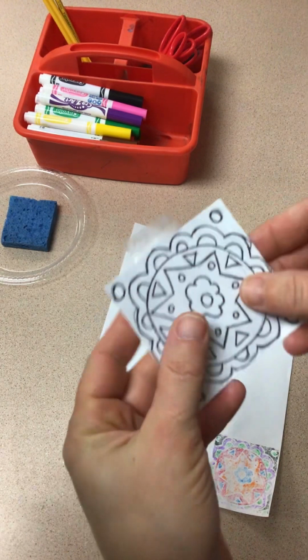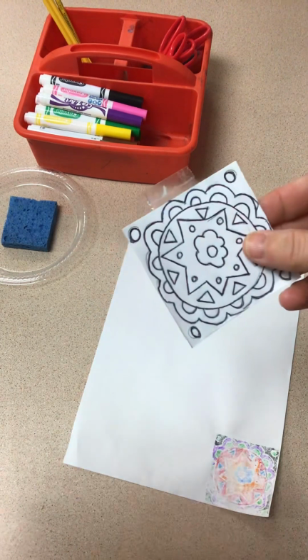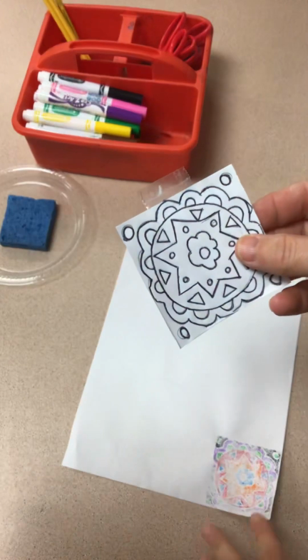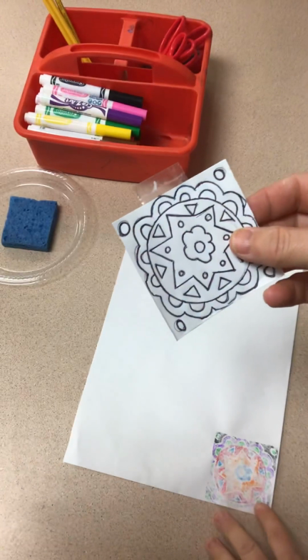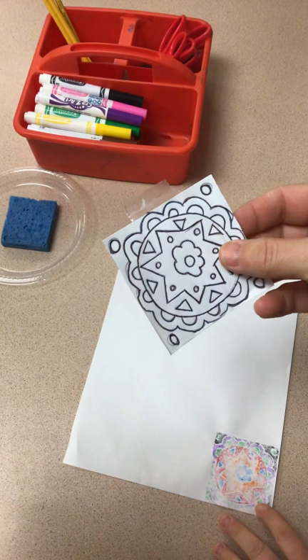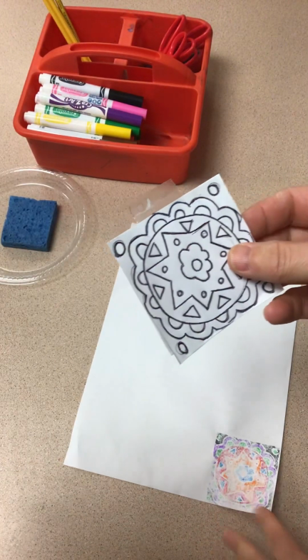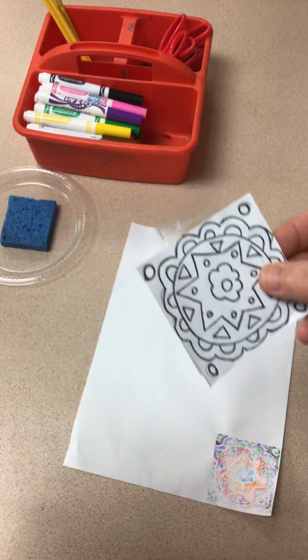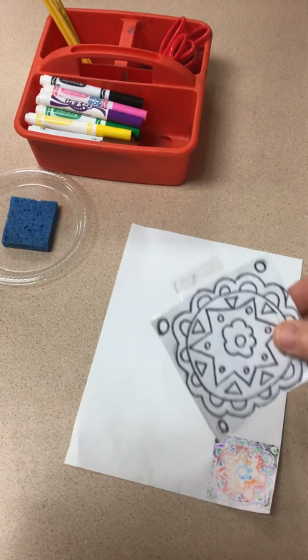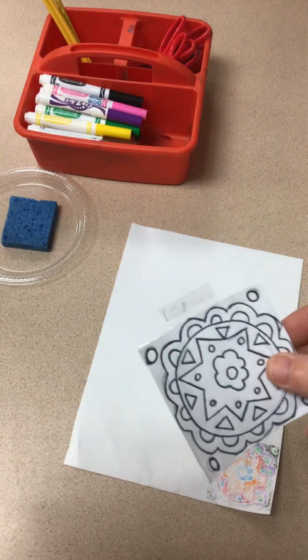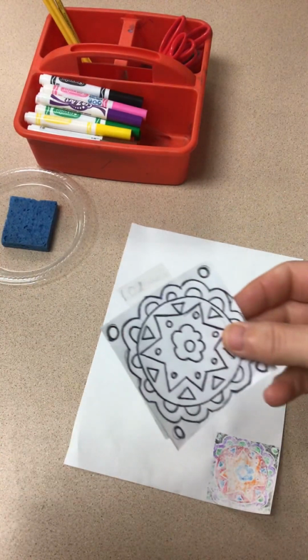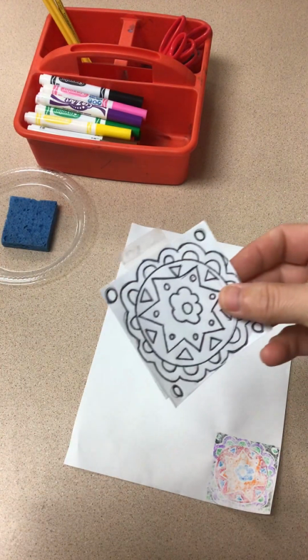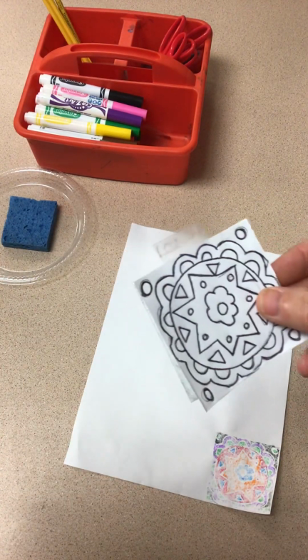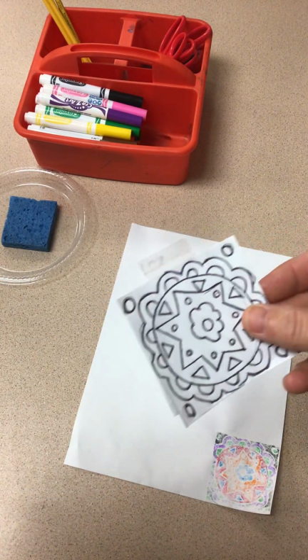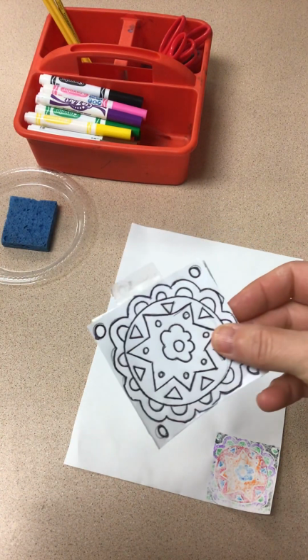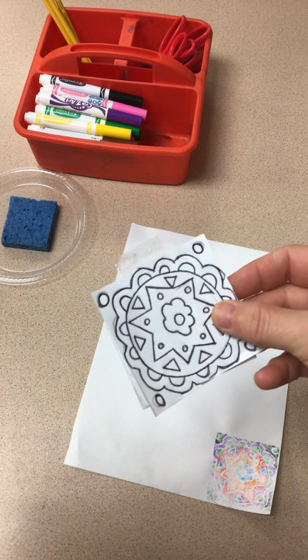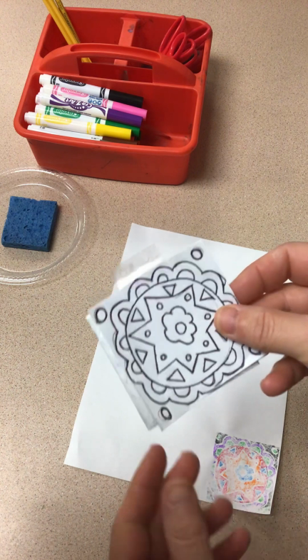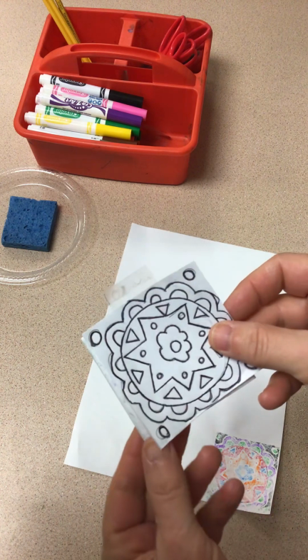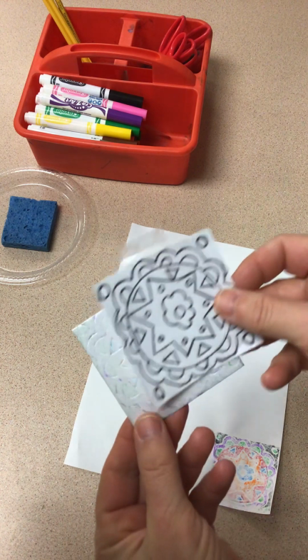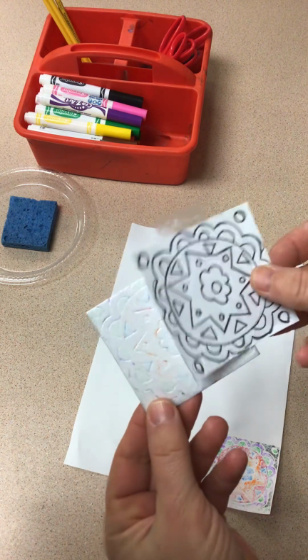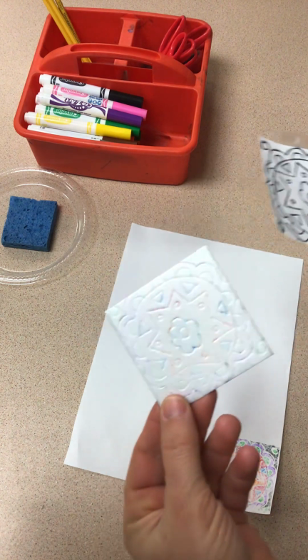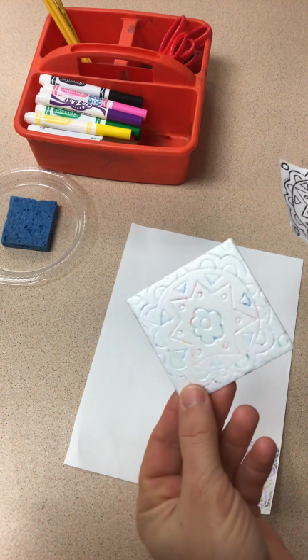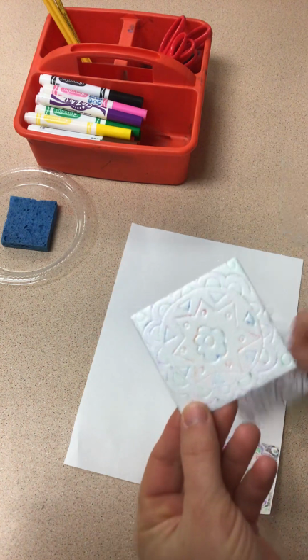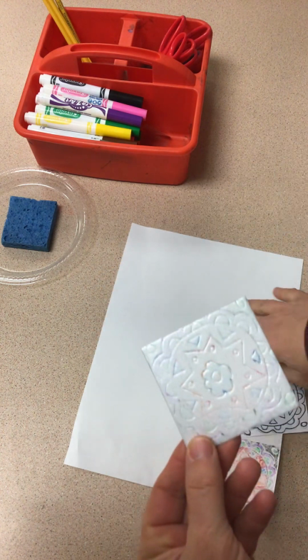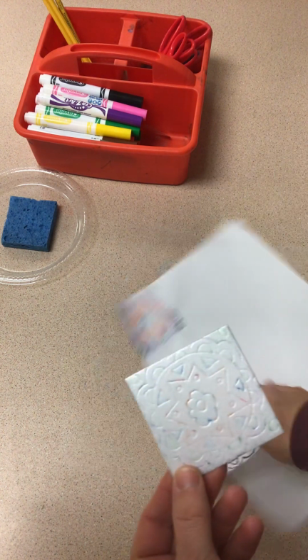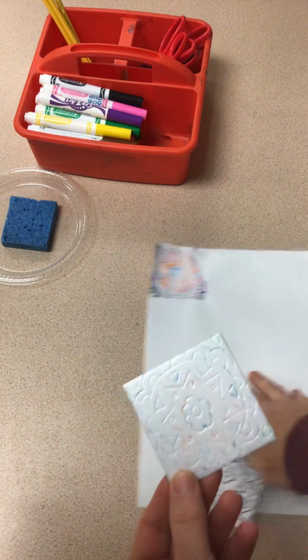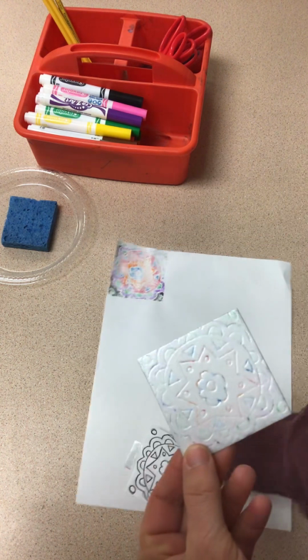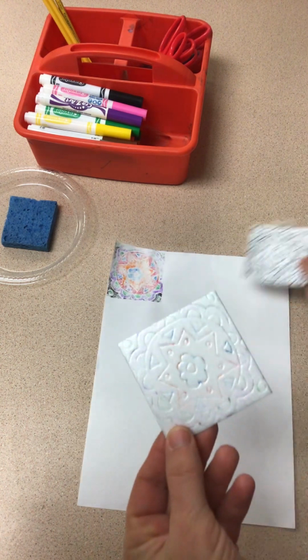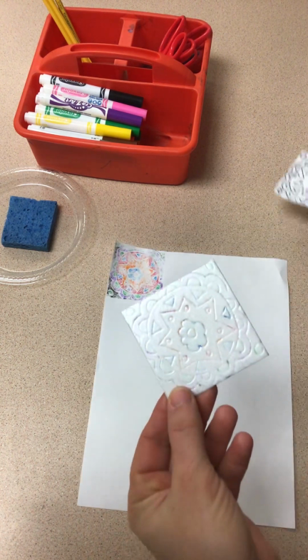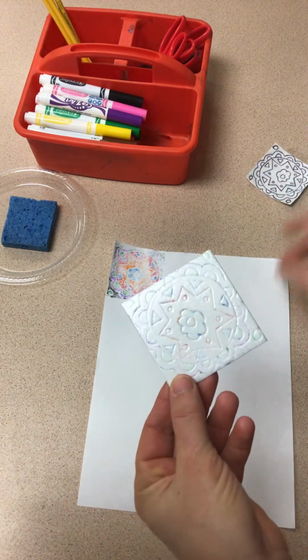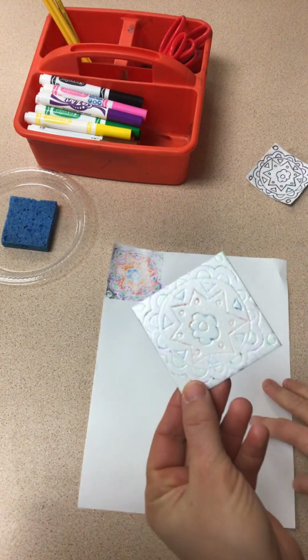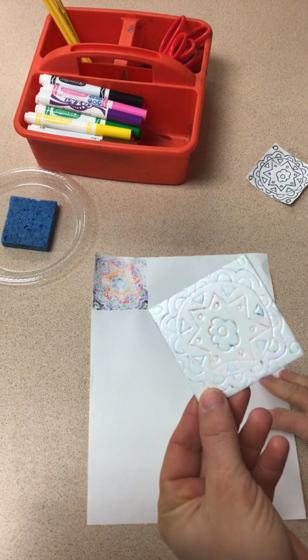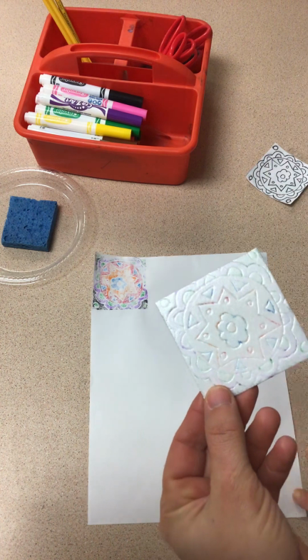All right, let's start the next step. I'm going to go pretty quick — I don't want to waste your time. We need to start adding color to this, and I have done one already before.